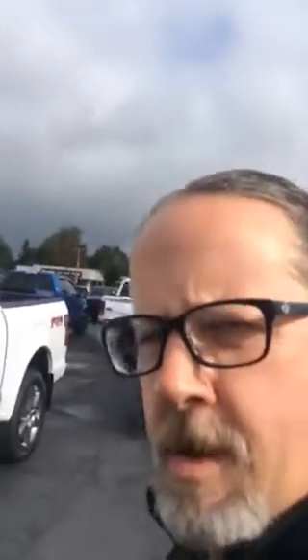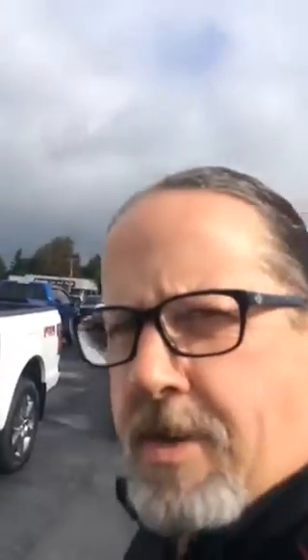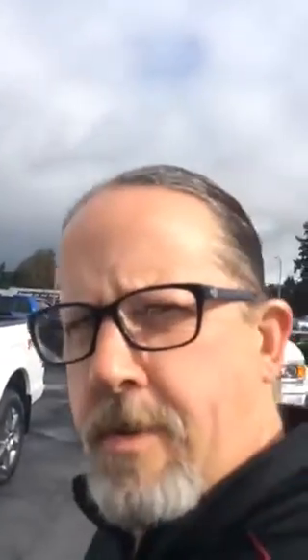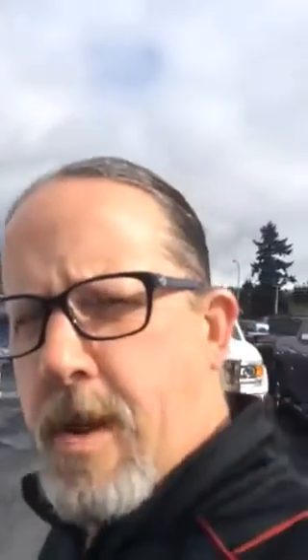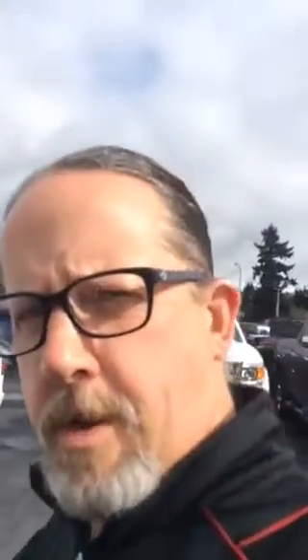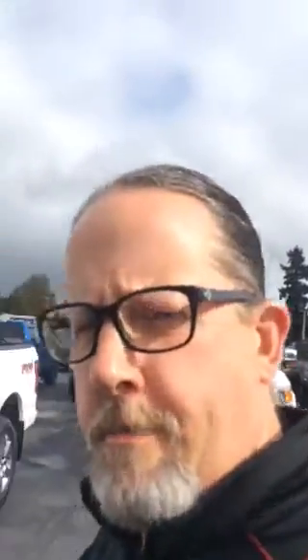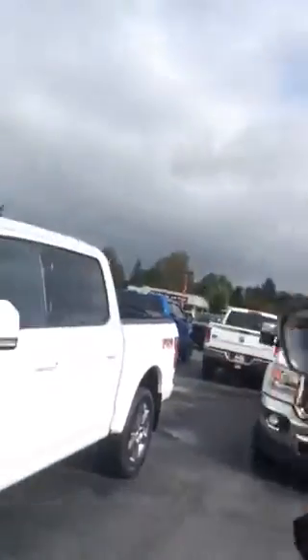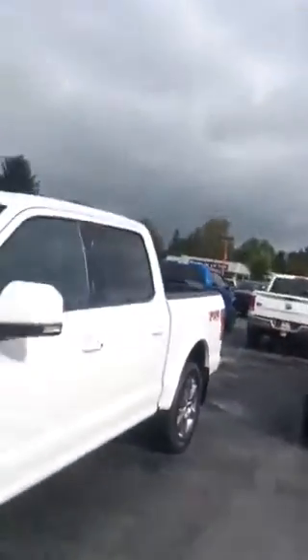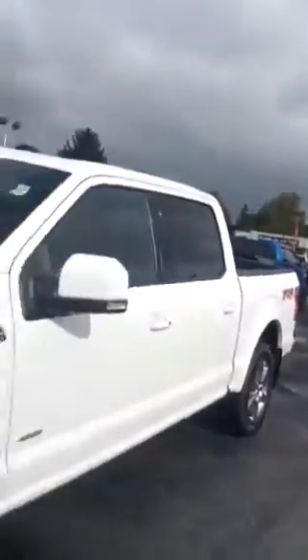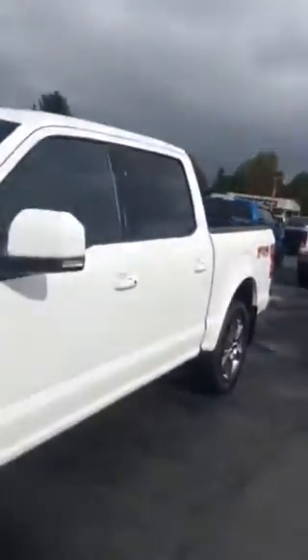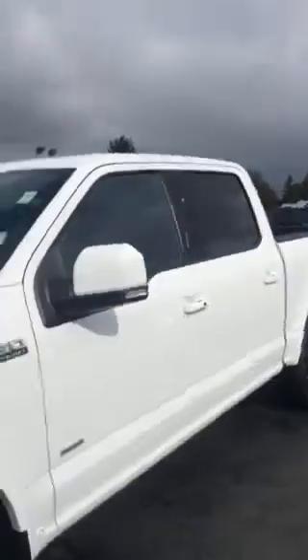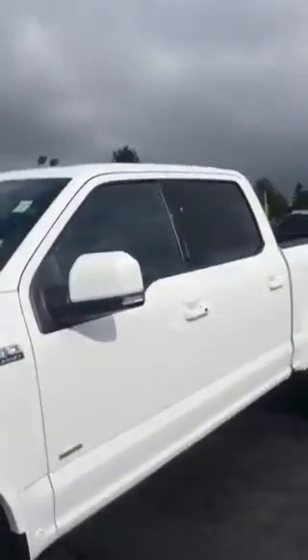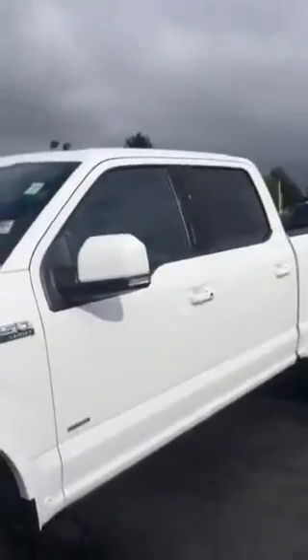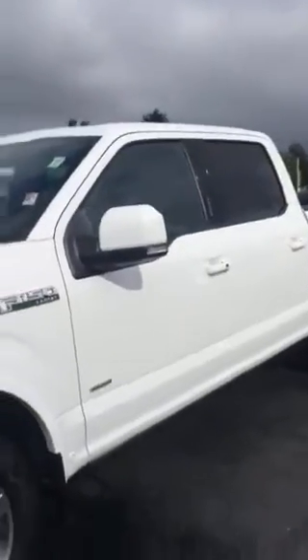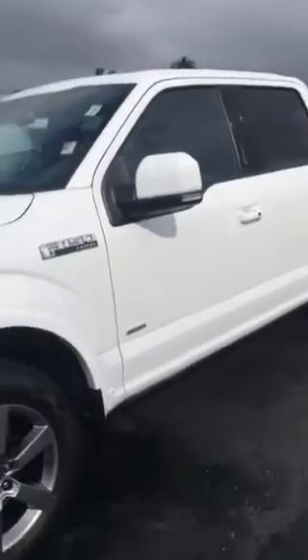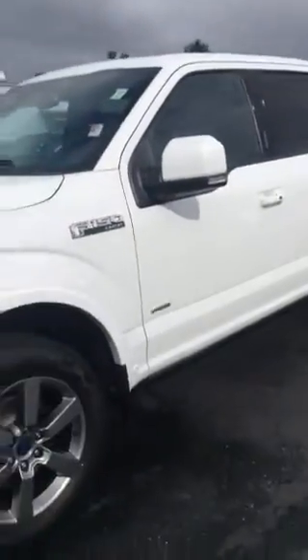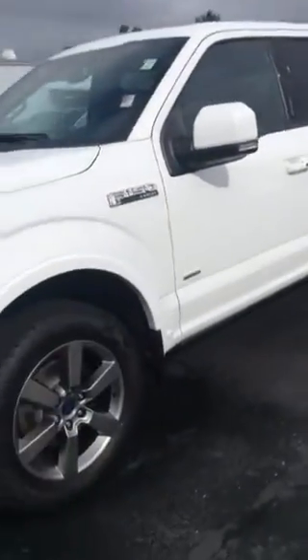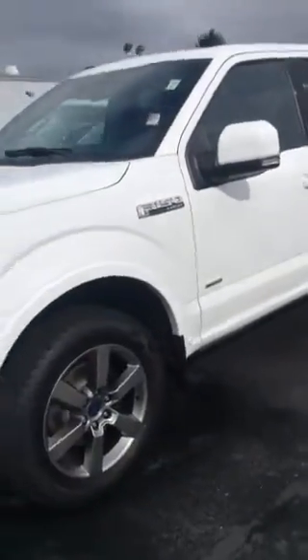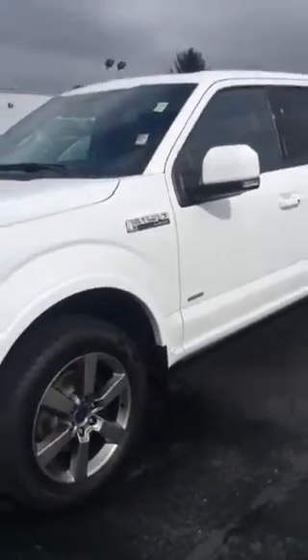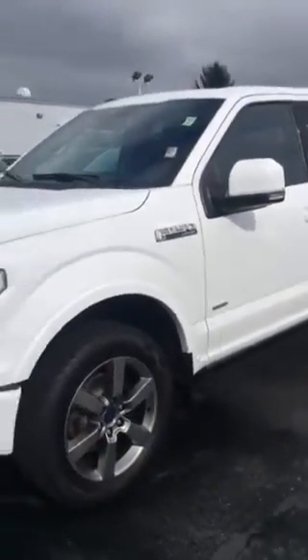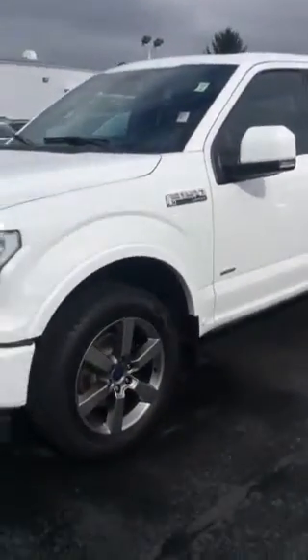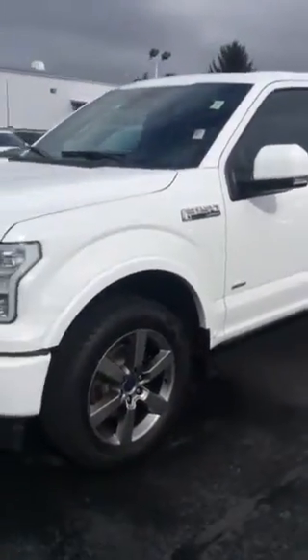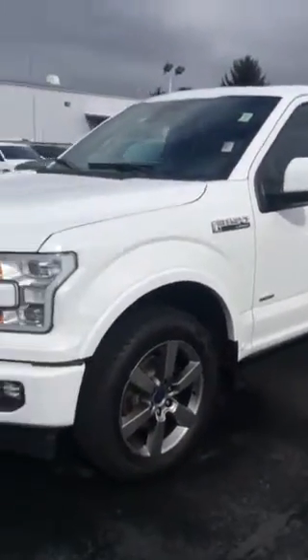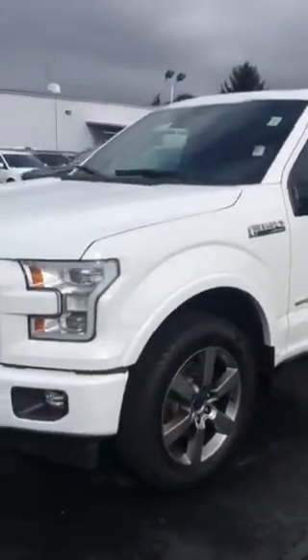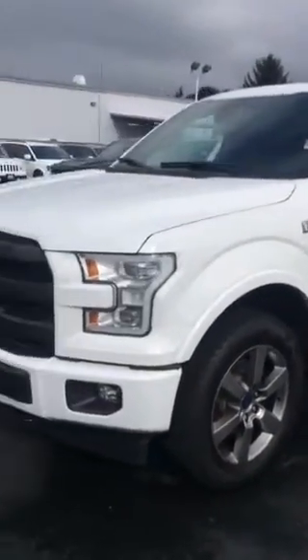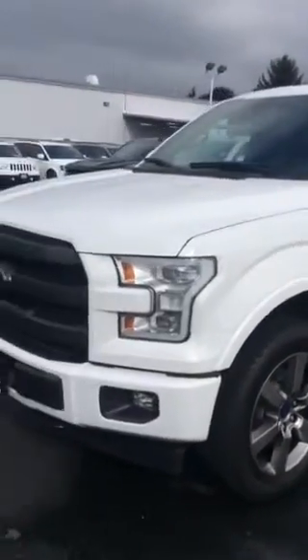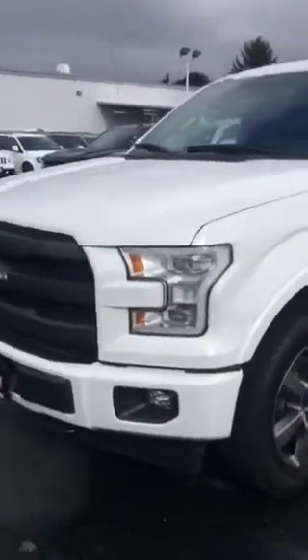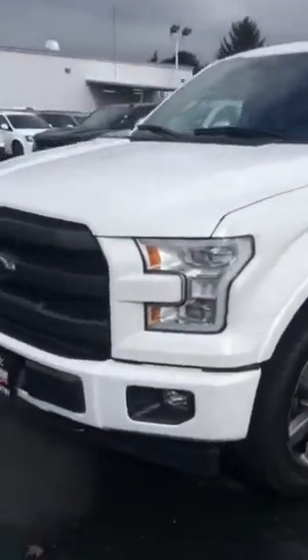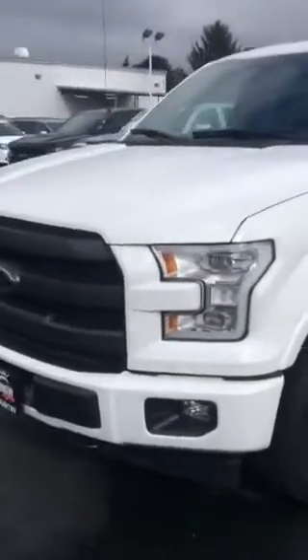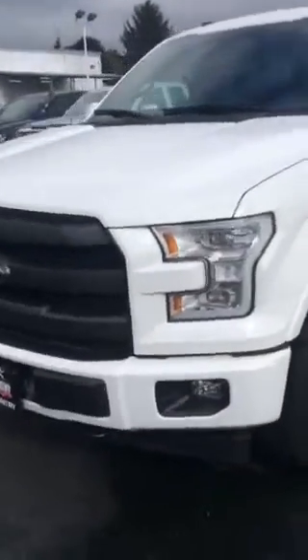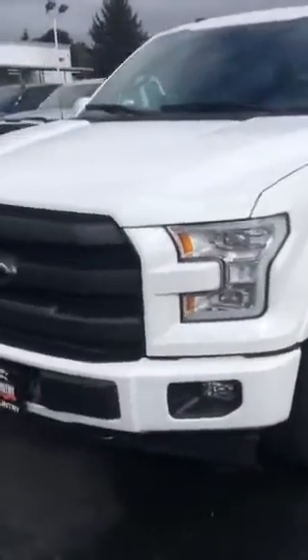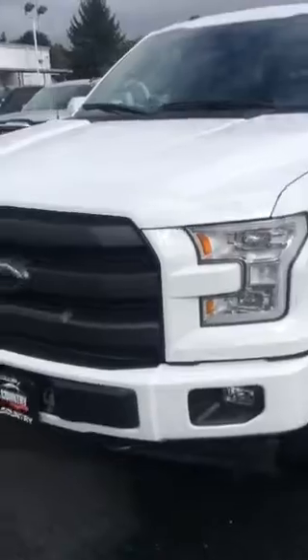Hi Steven, I'm Donnie, and here is our 2017 F-150 Lariat Edition. This truck just has too many features to list.